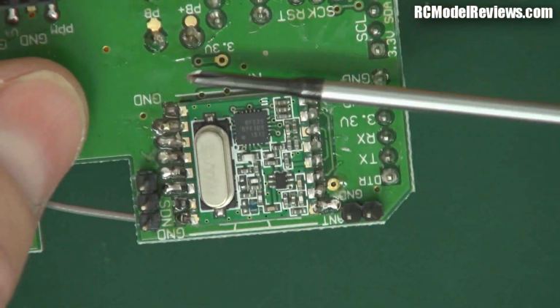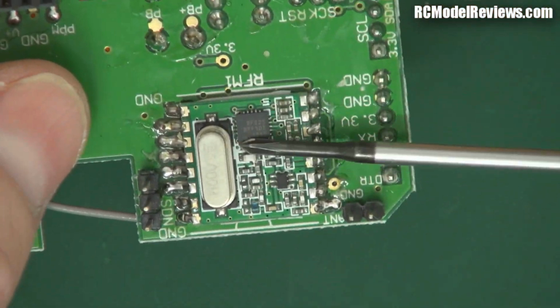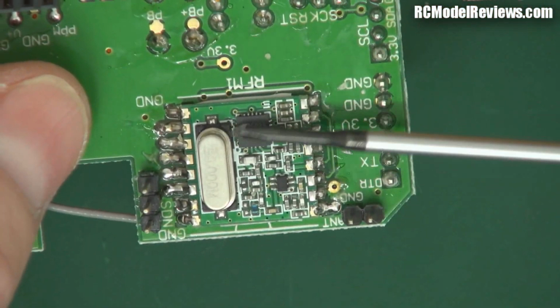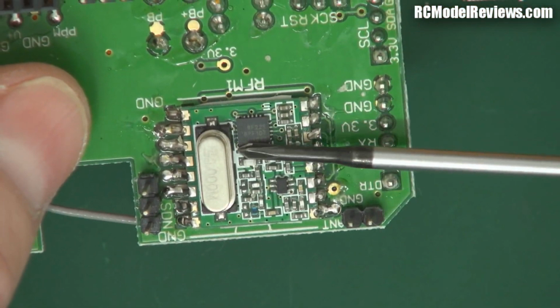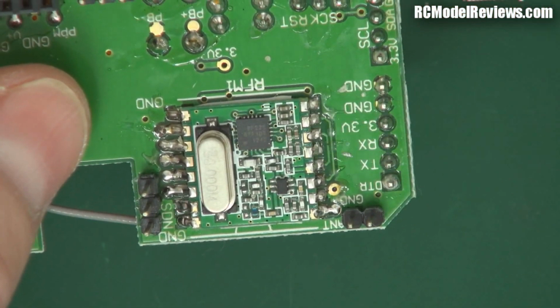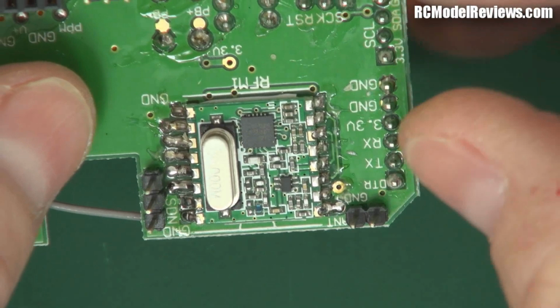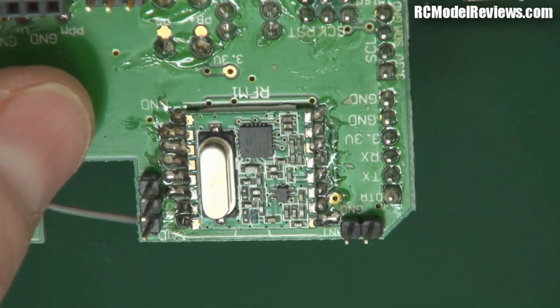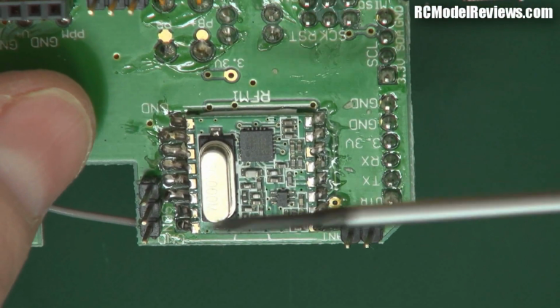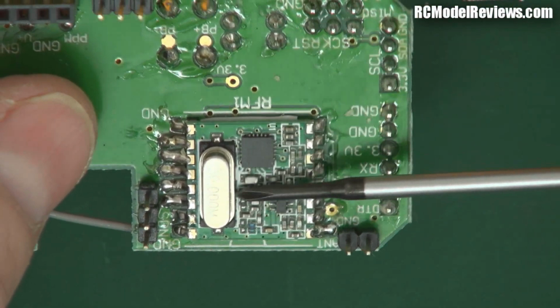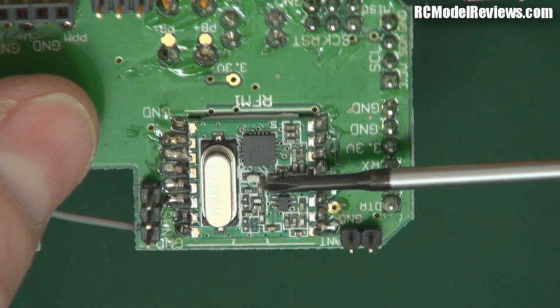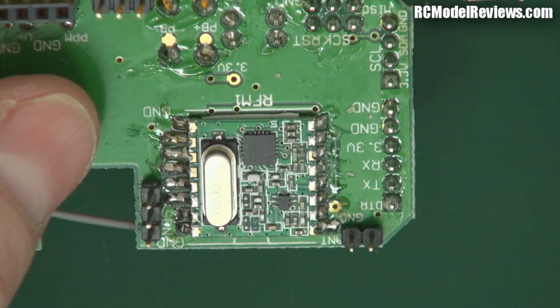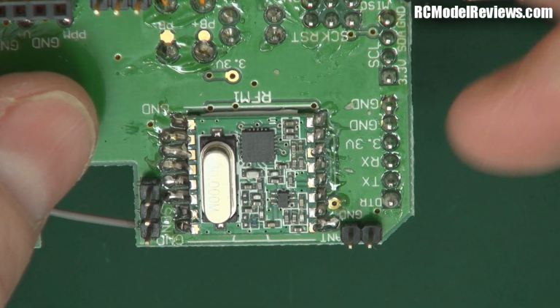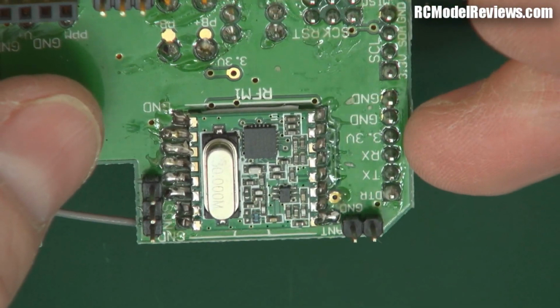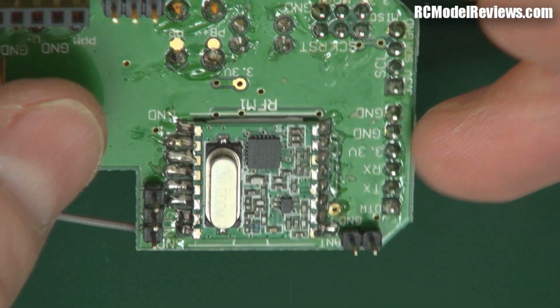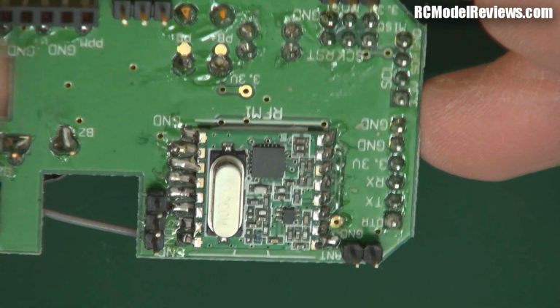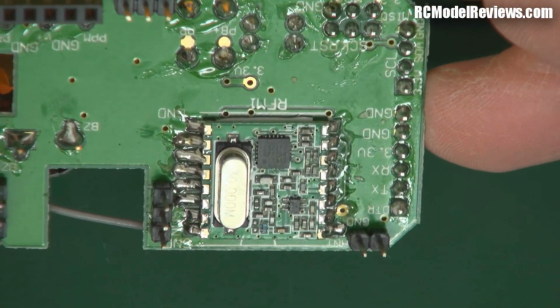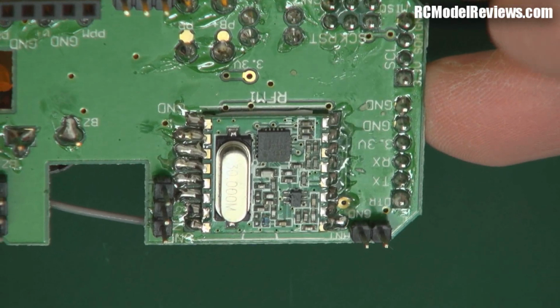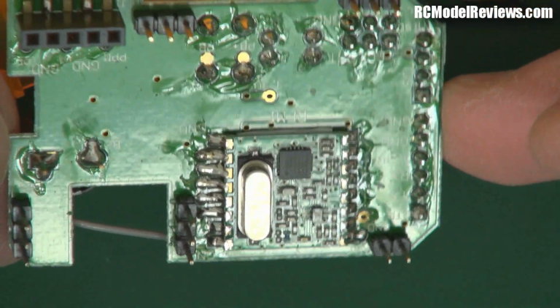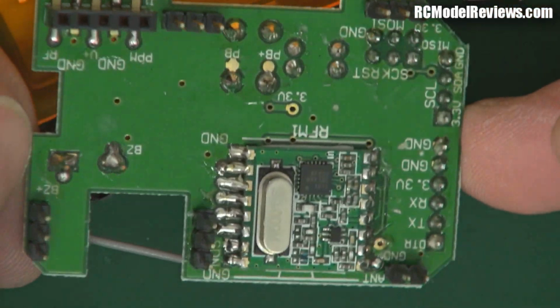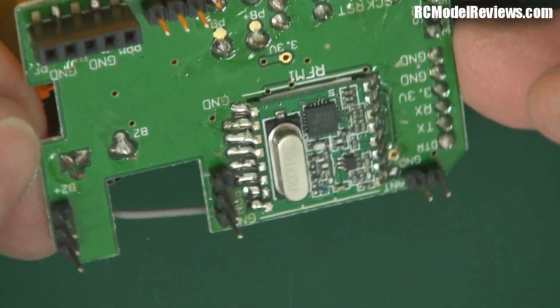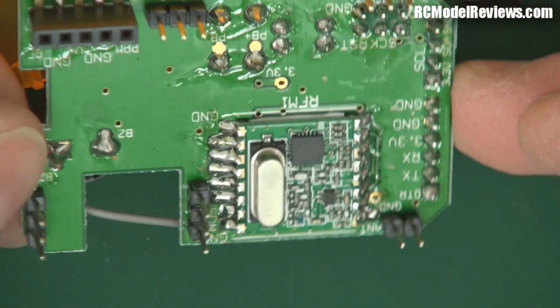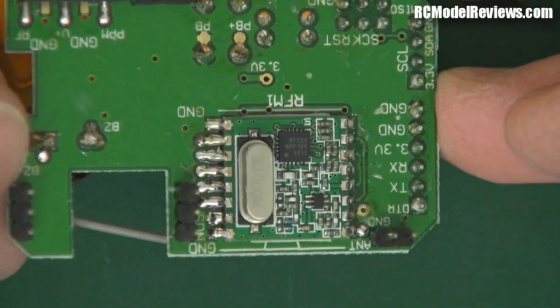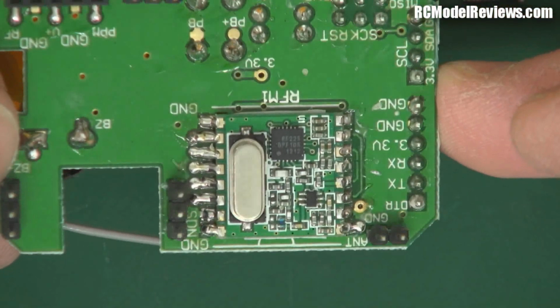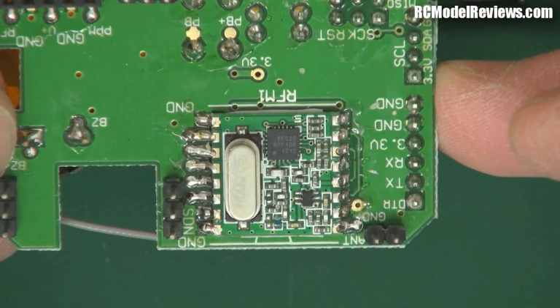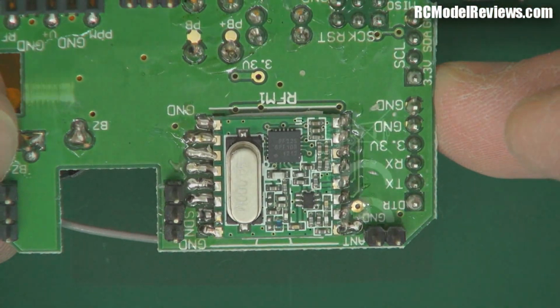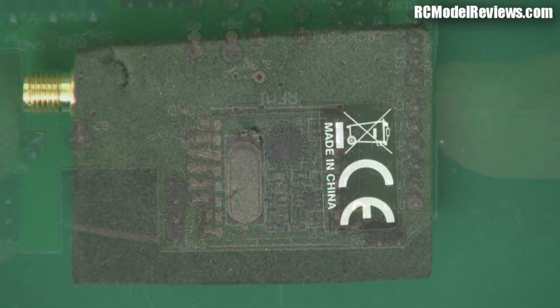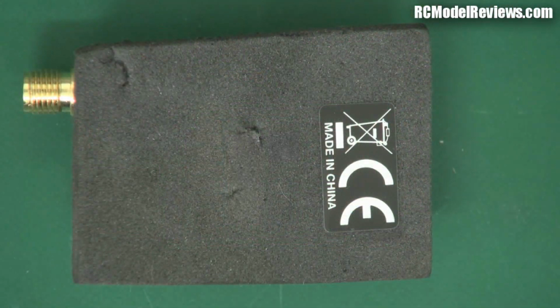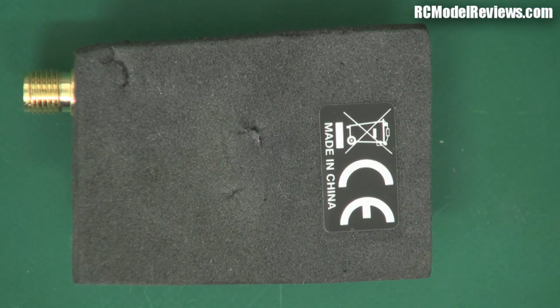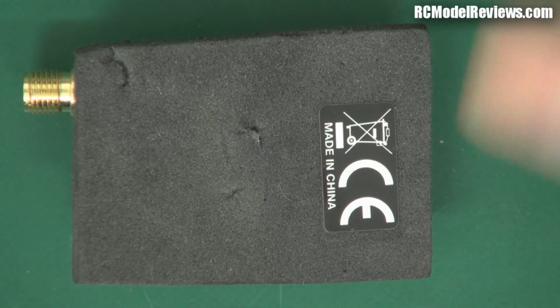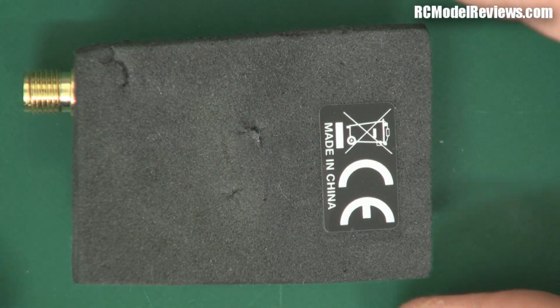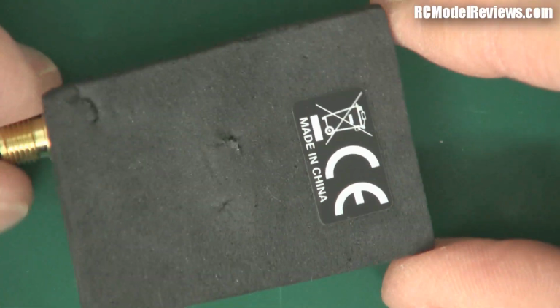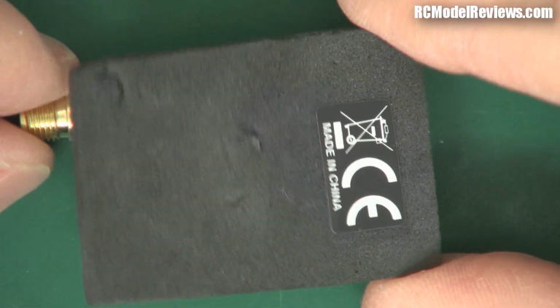My only concern is these little modules, which are going to limit what you're doing. But as I say, this is an old one and I think they've upgraded to higher power now. So this is more of an academic exercise just to see what an open source, low-cost UHF system looks like. And here is the Orange Open Long Range system...